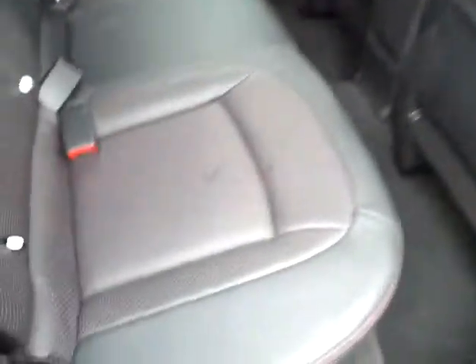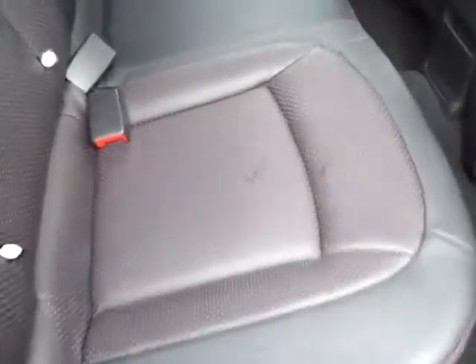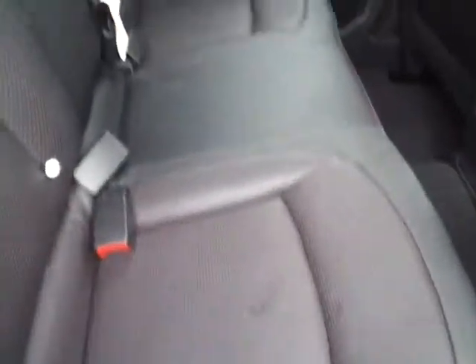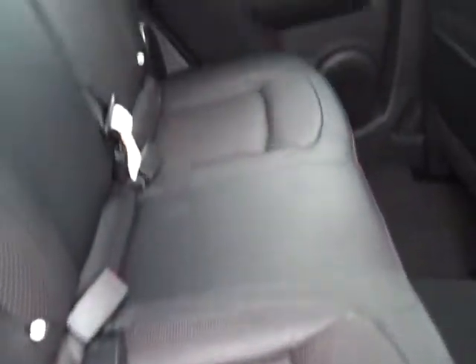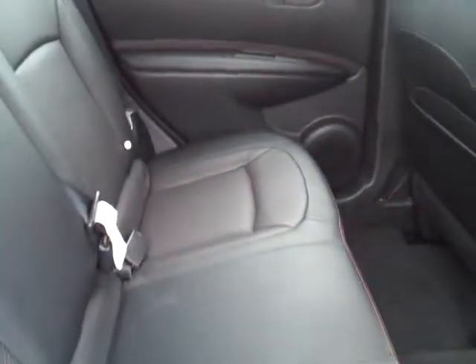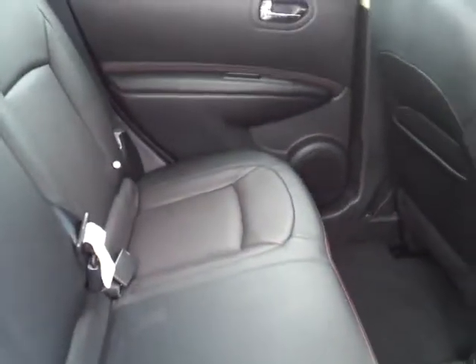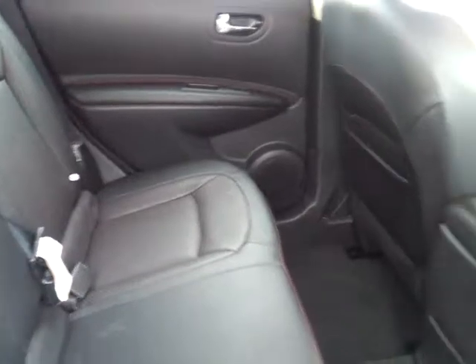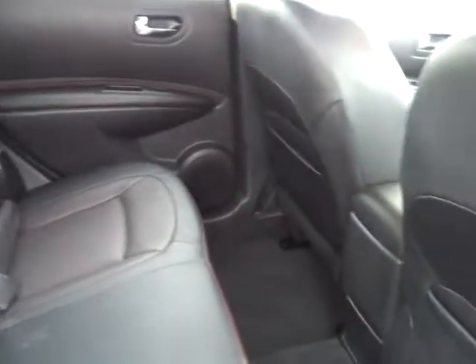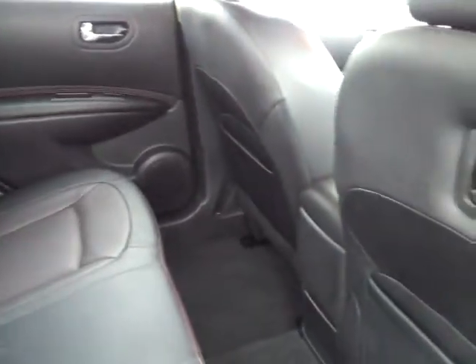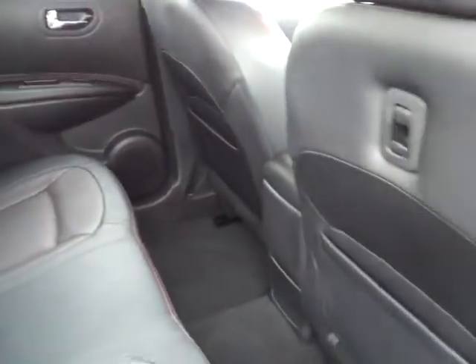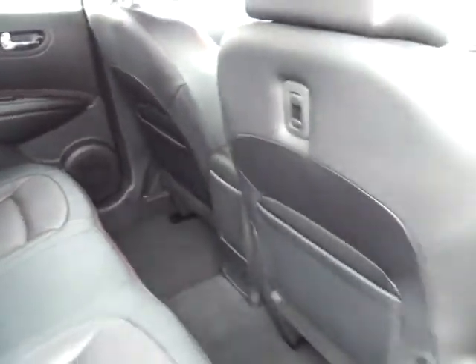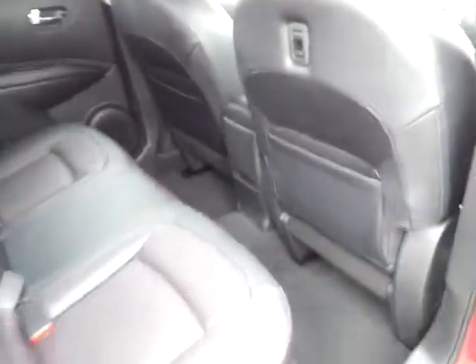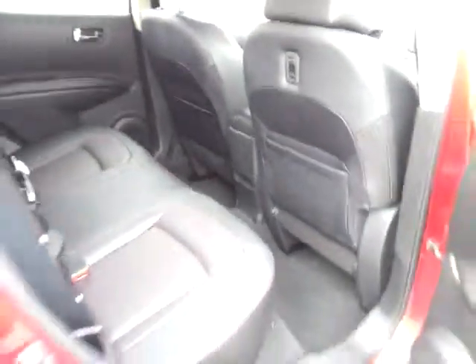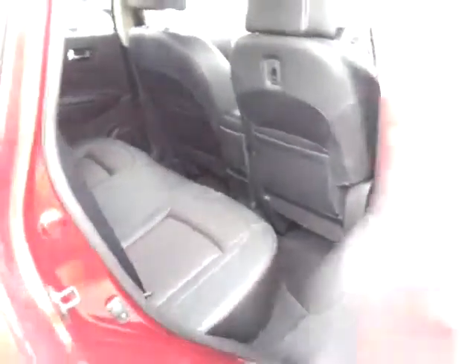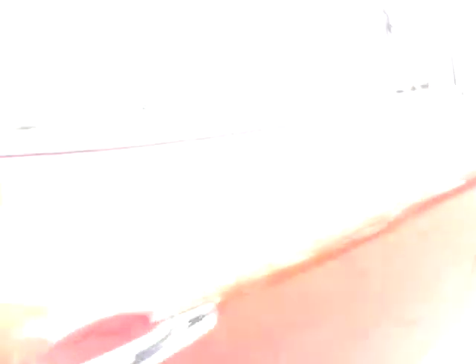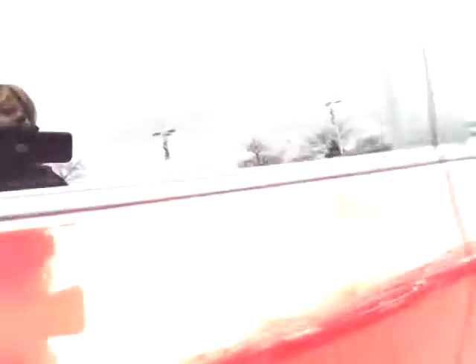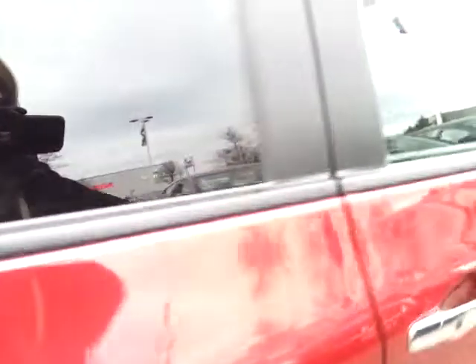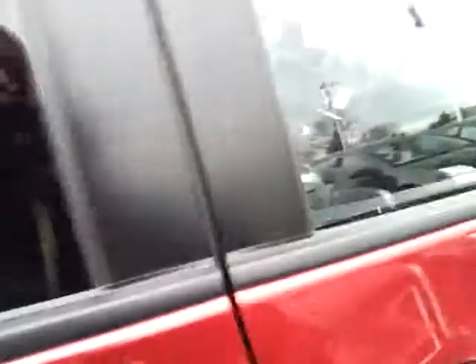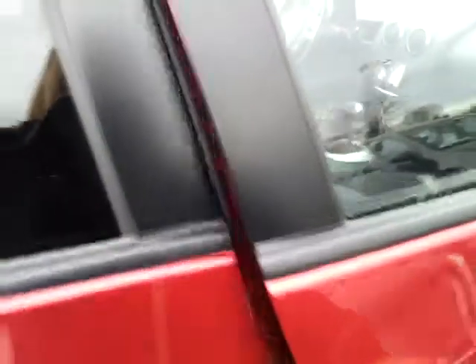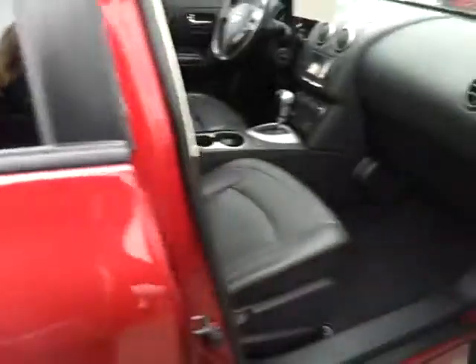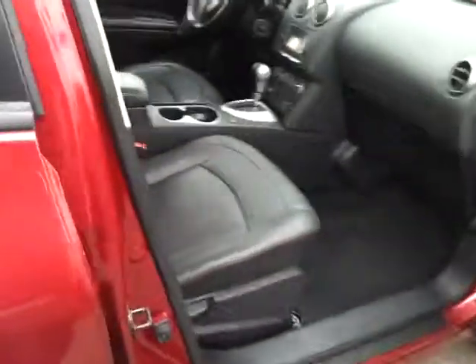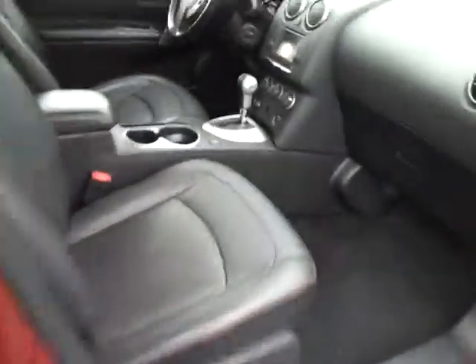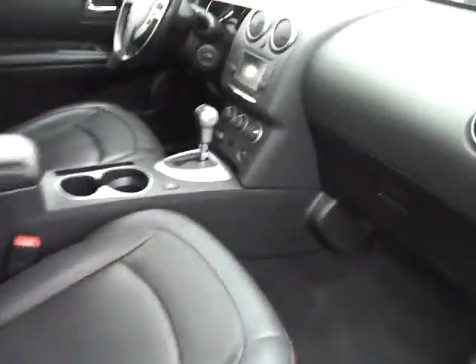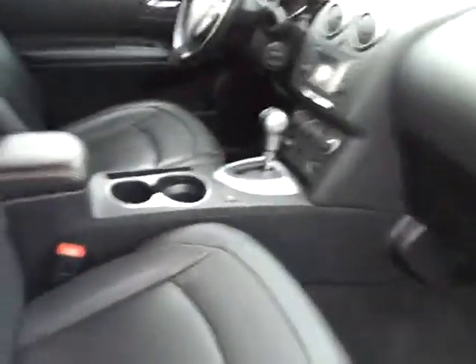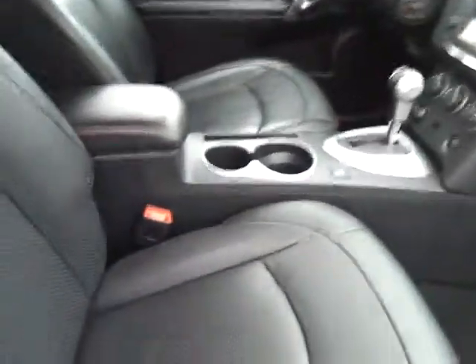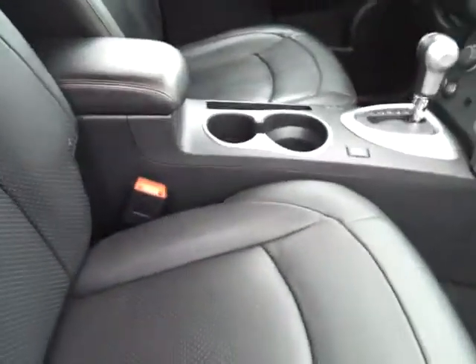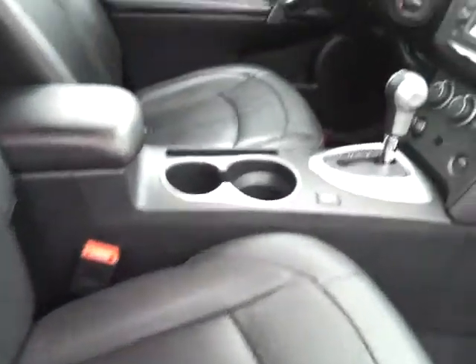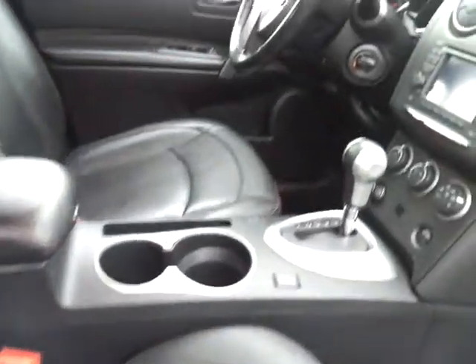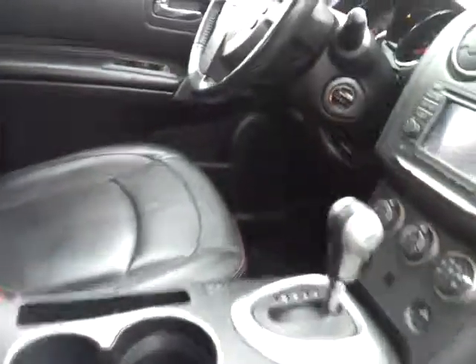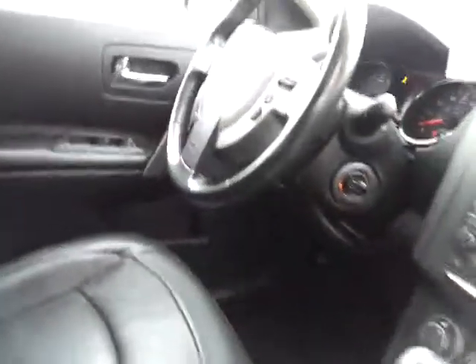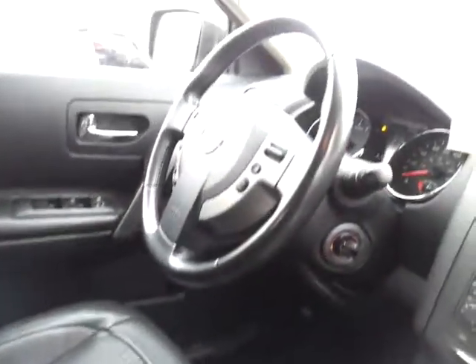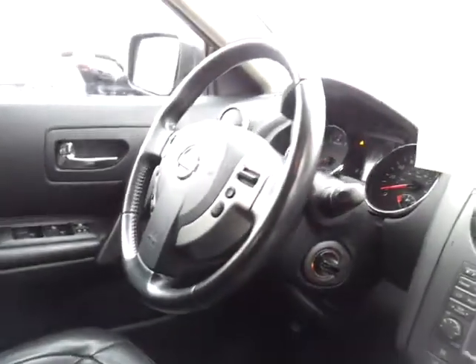The interior is super nice with this black and red pin dot leather. The SL model is really nicely equipped, so it's got navigation, heated leather seats, moonroof, all those really nice features.